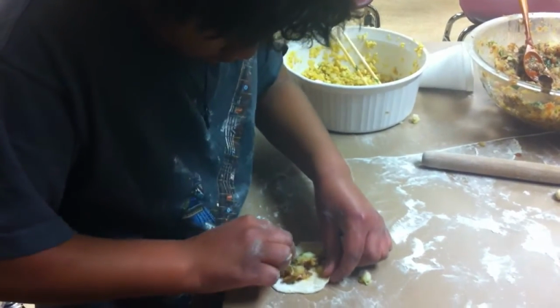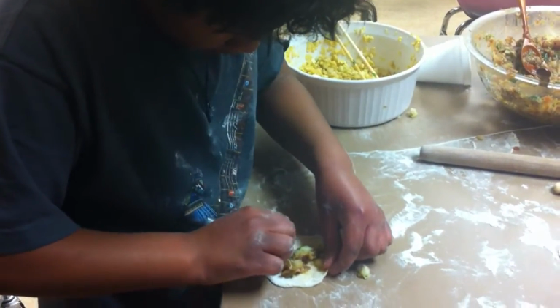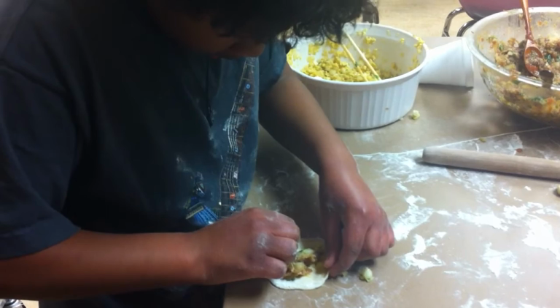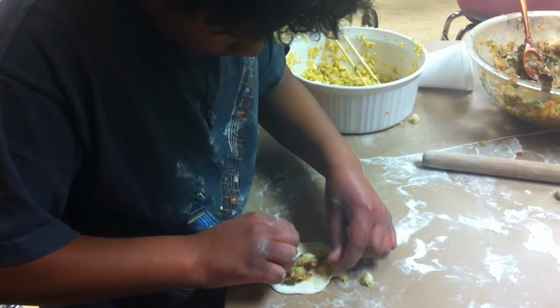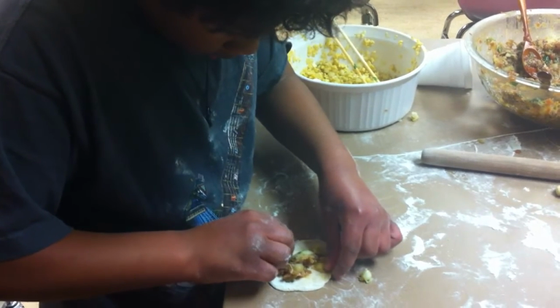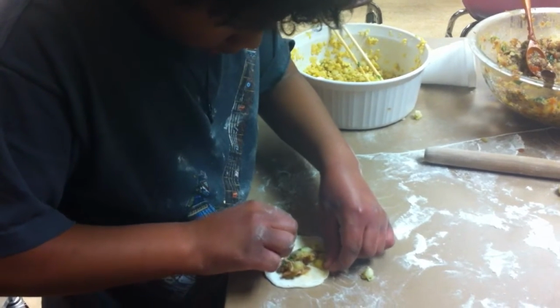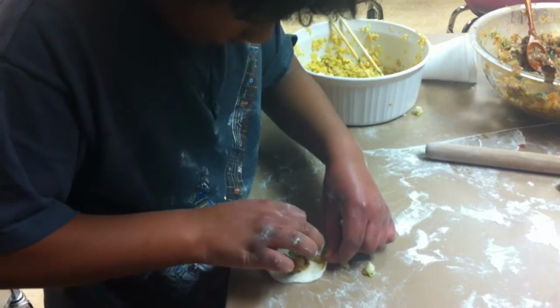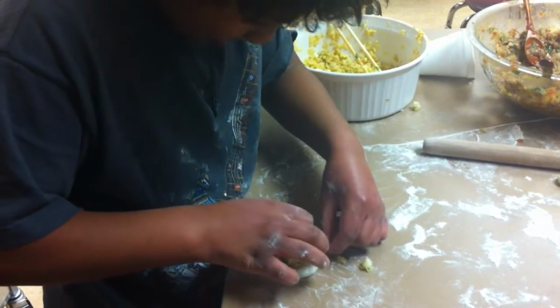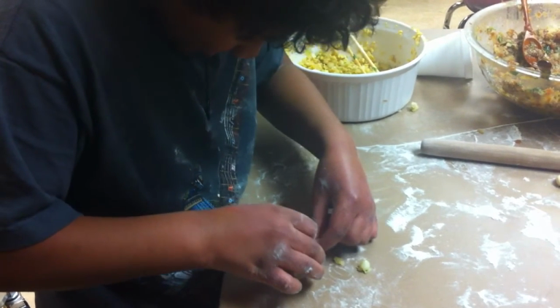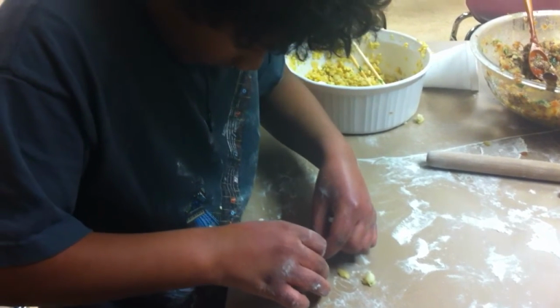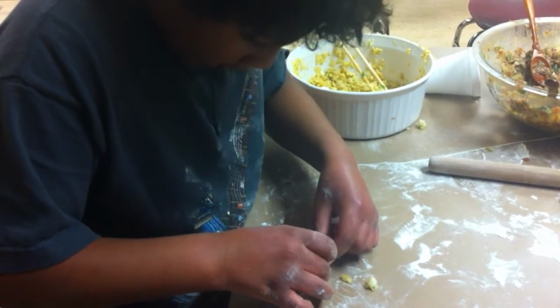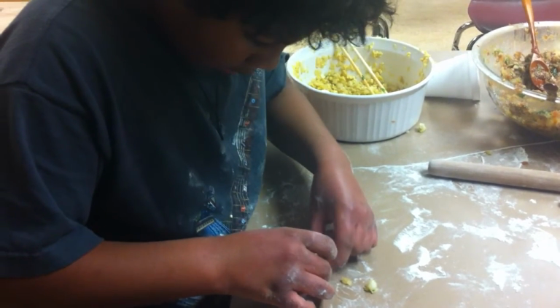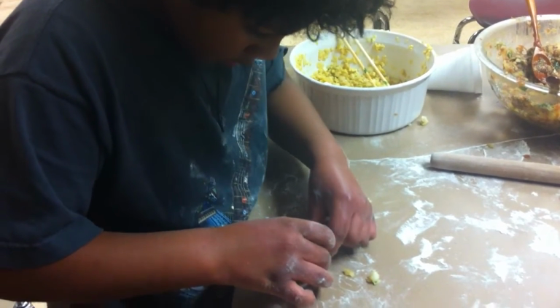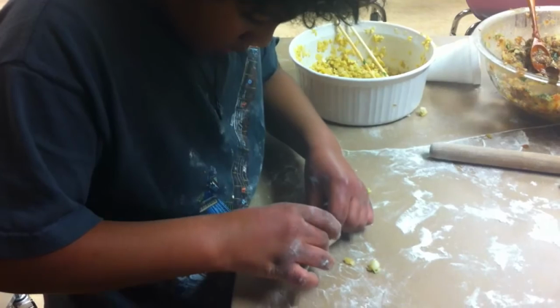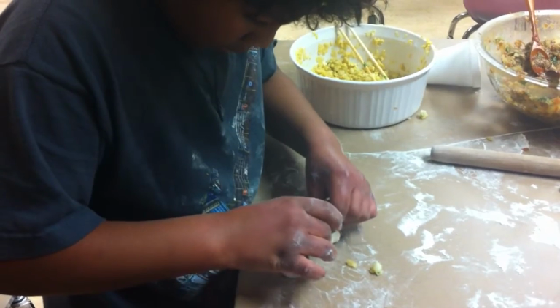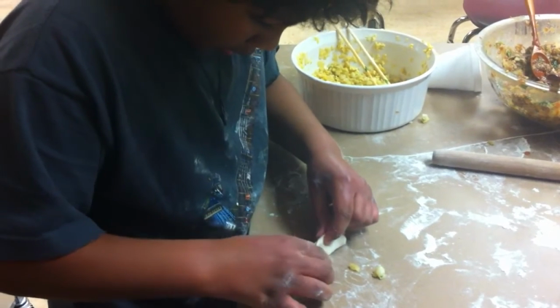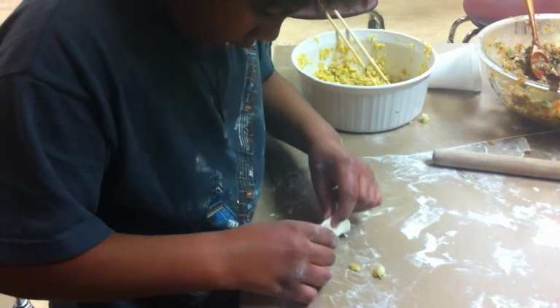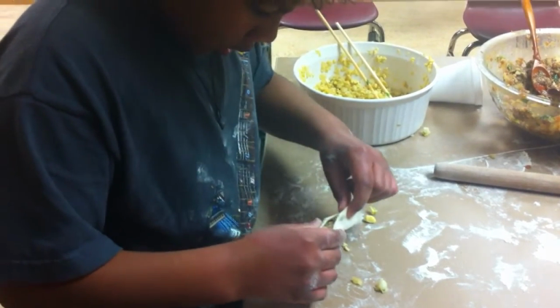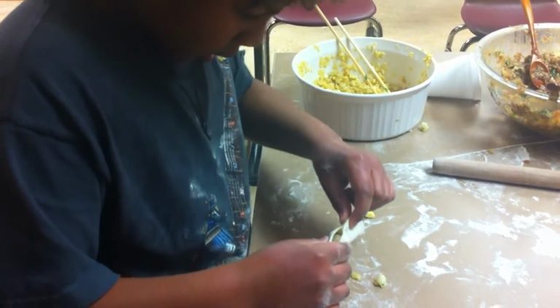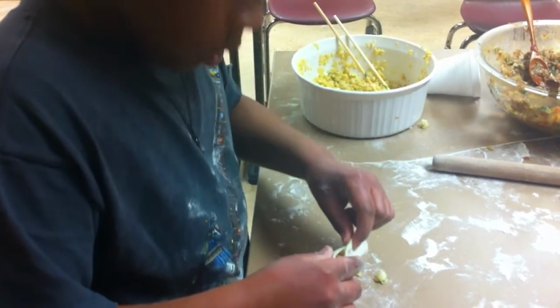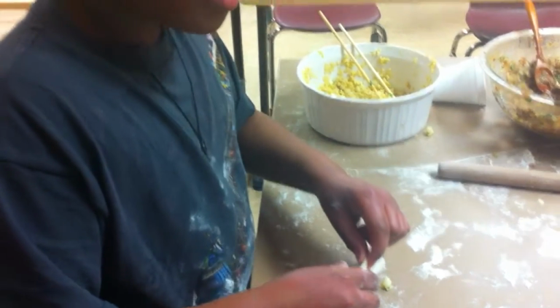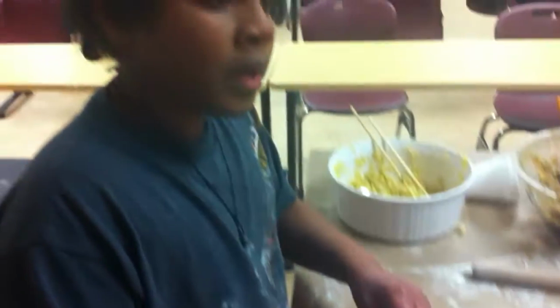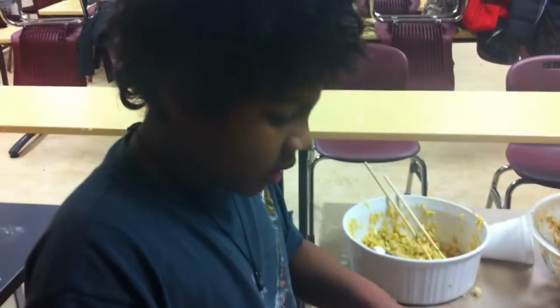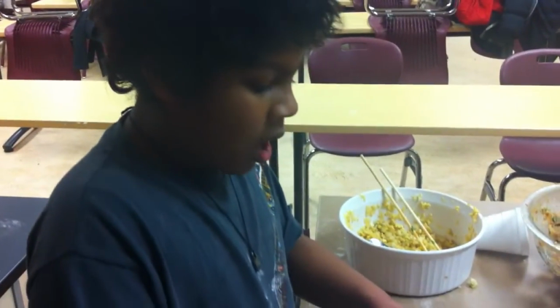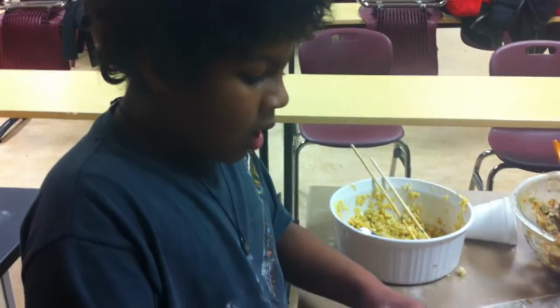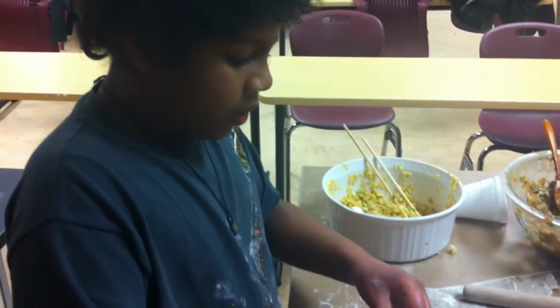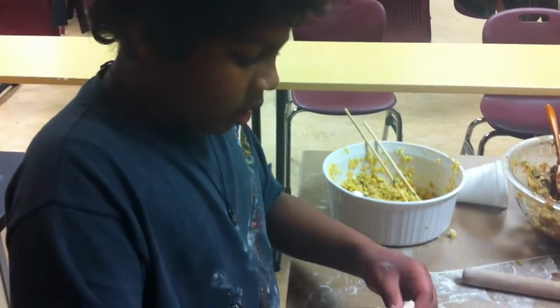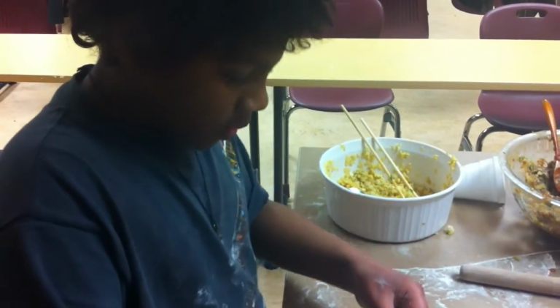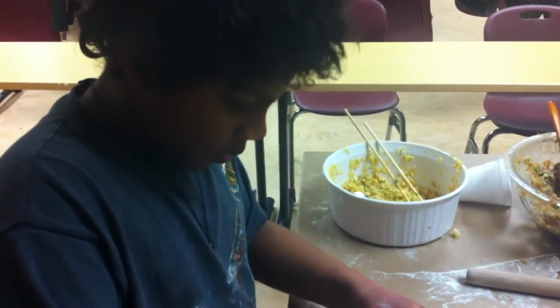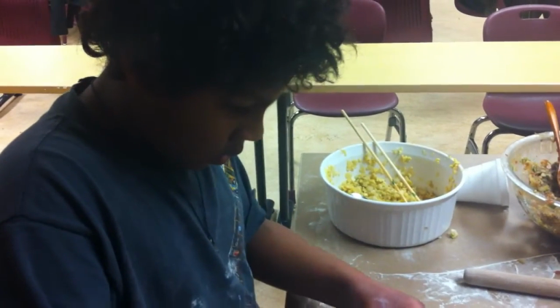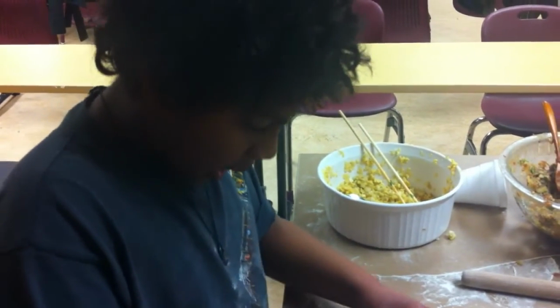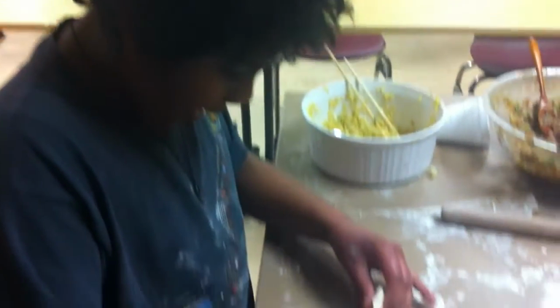So do this. Then hold it in your hand and pinch it together. Squeeze the edges.